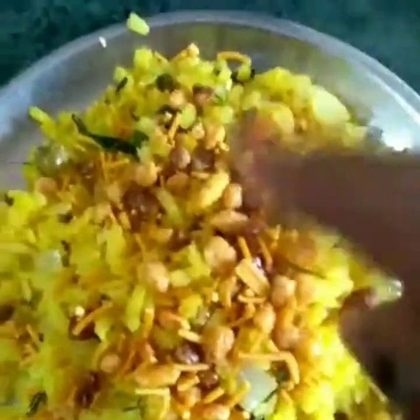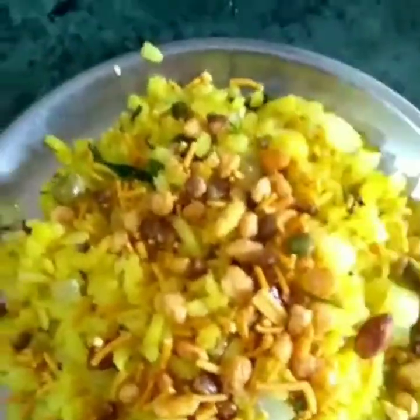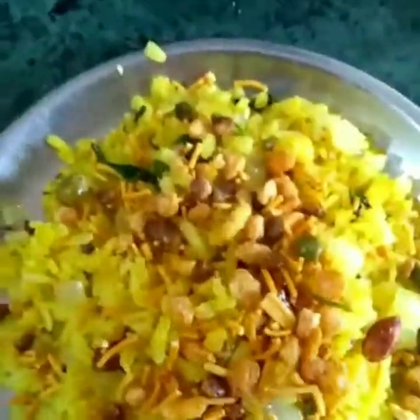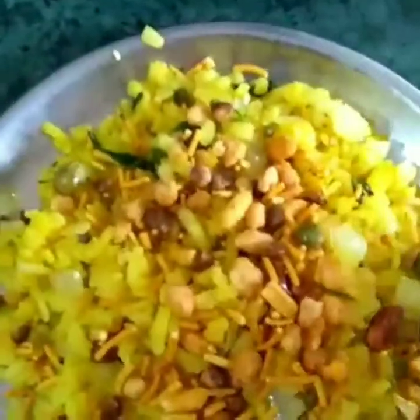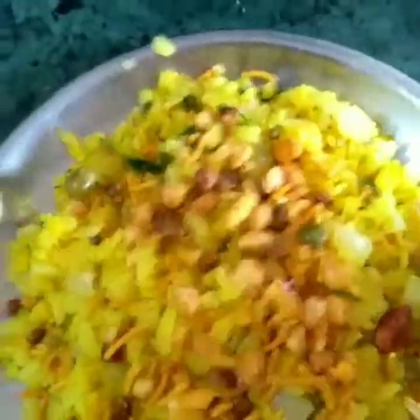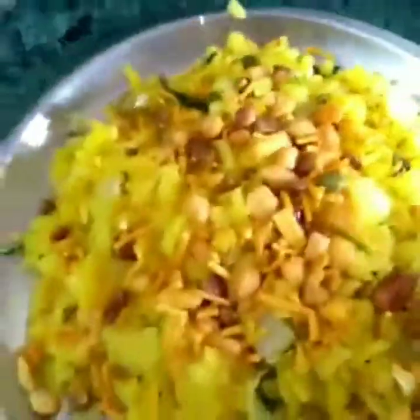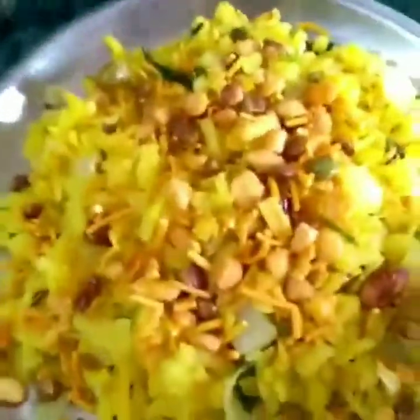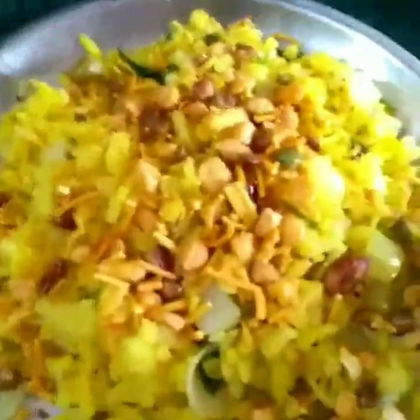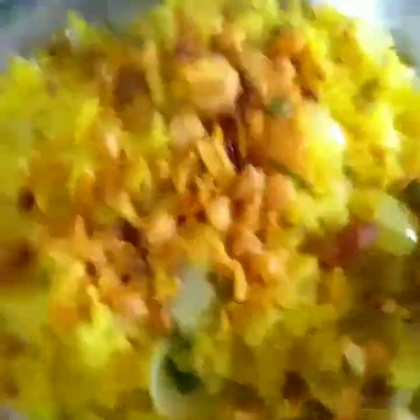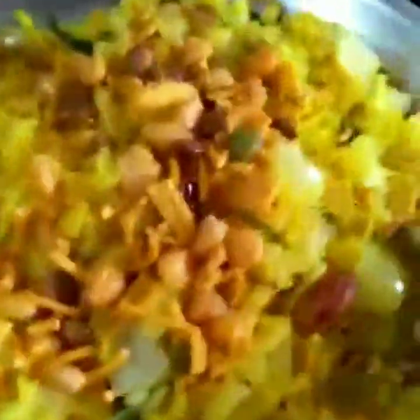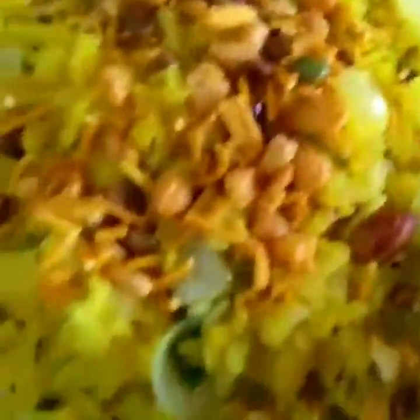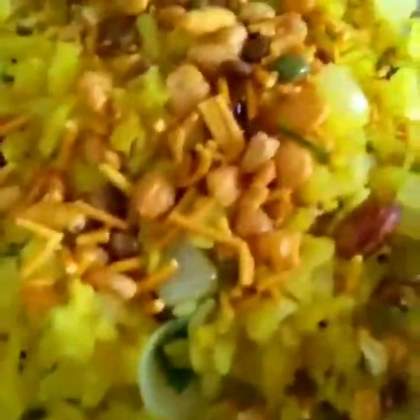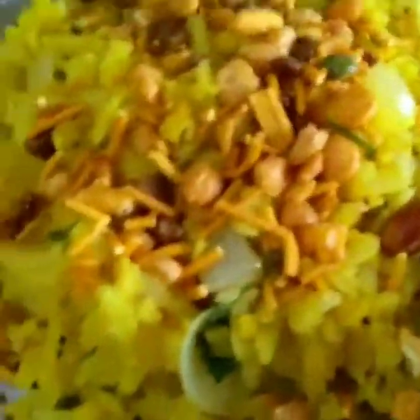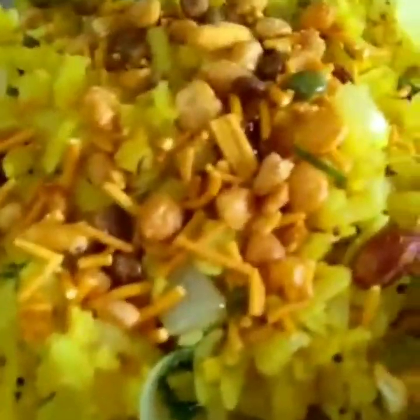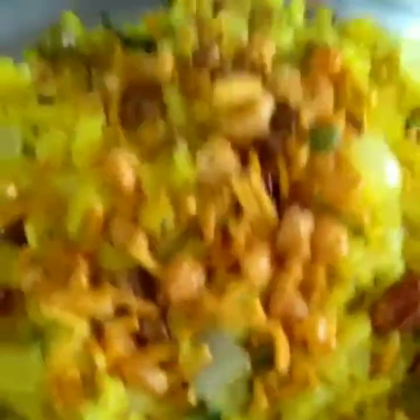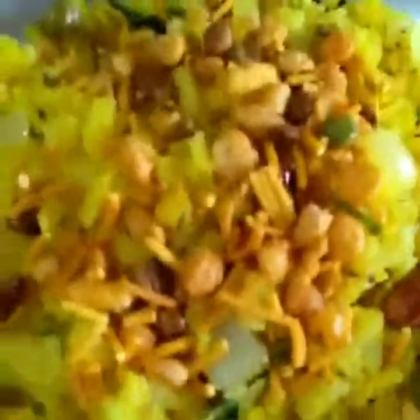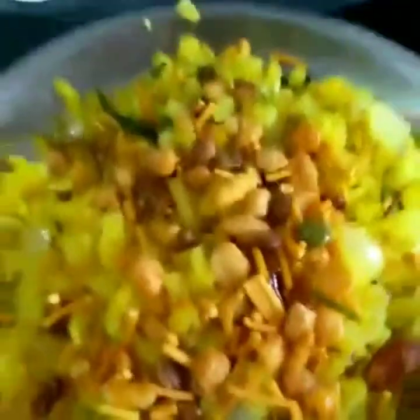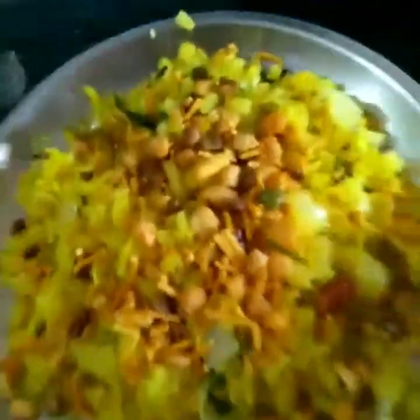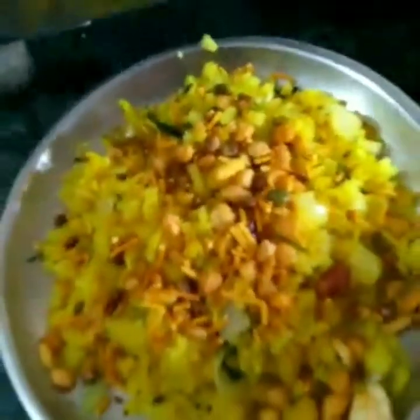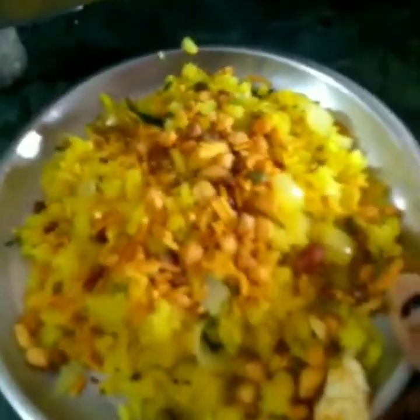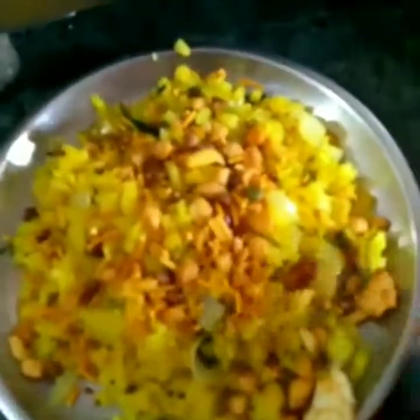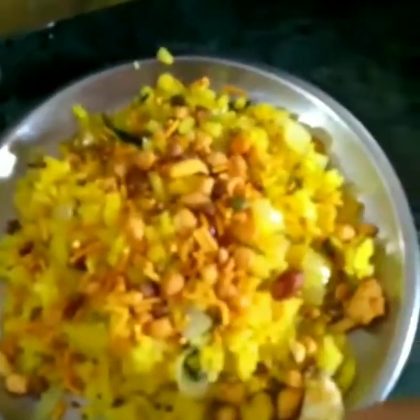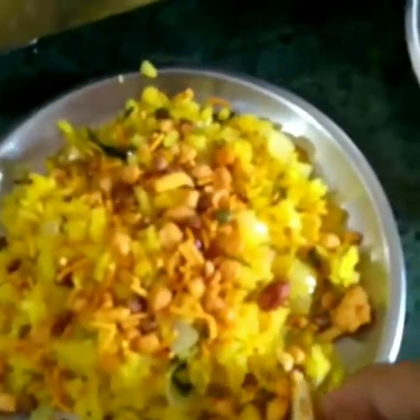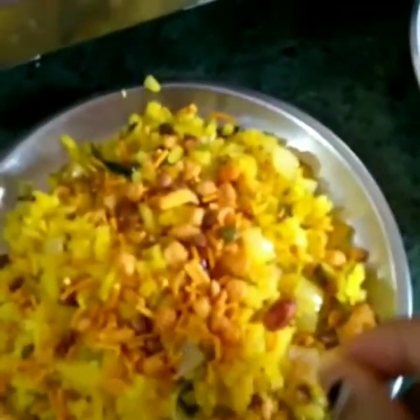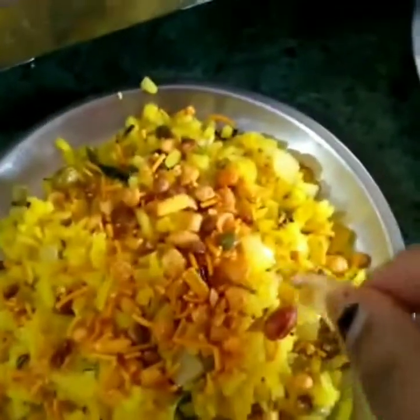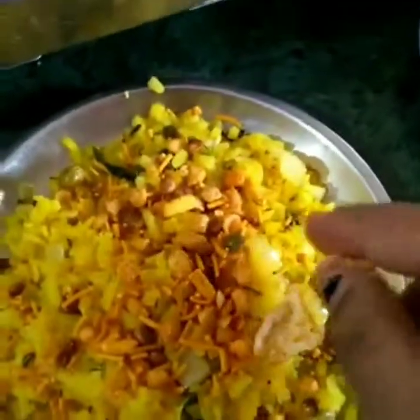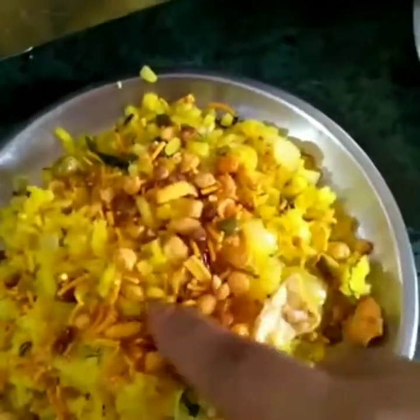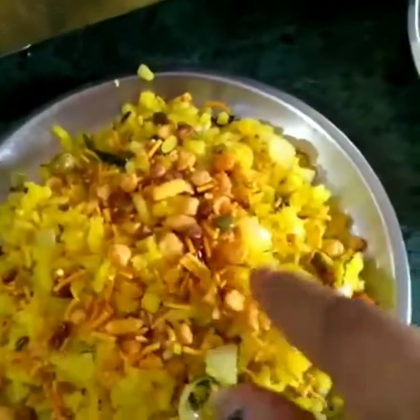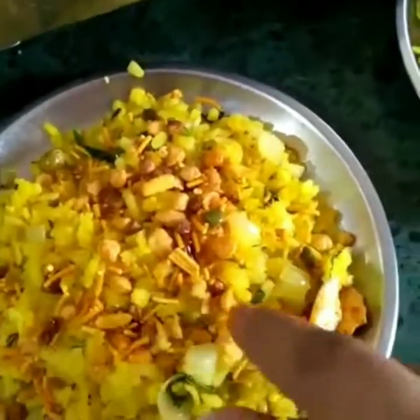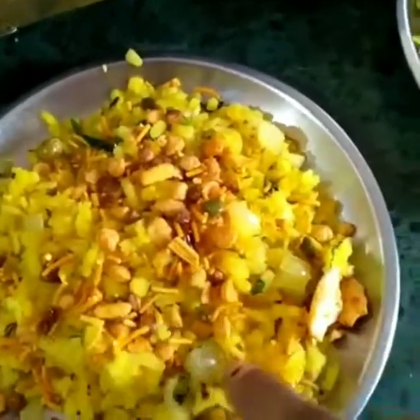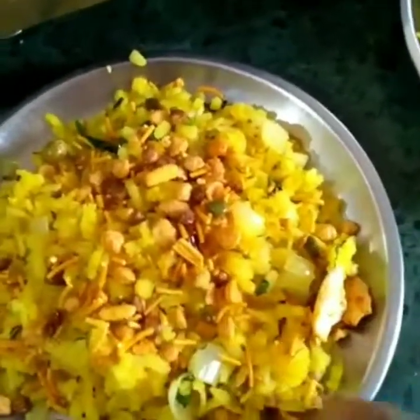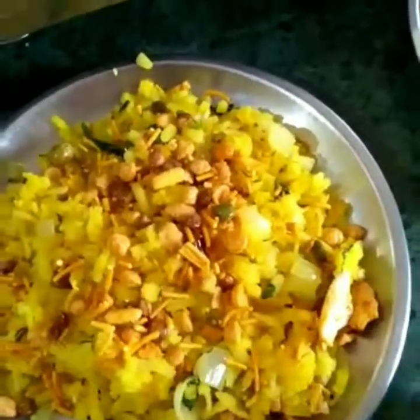This recipe is ready. Please make this recipe and share your comments.